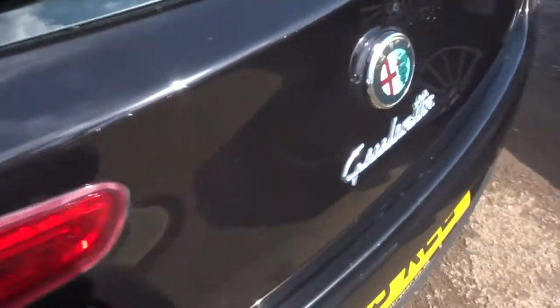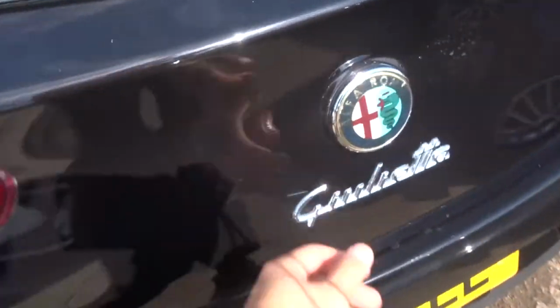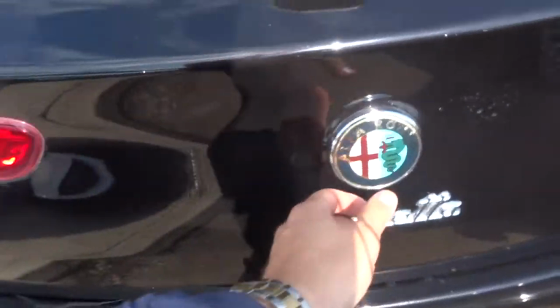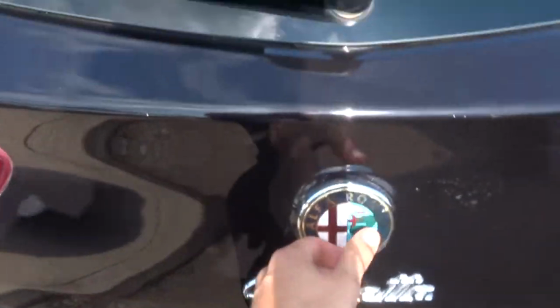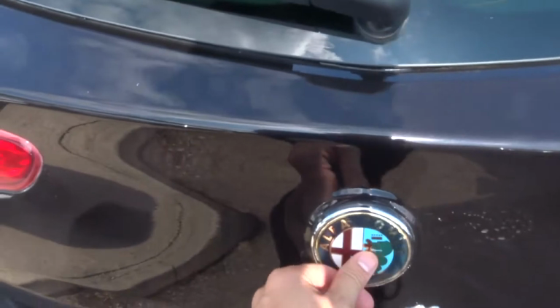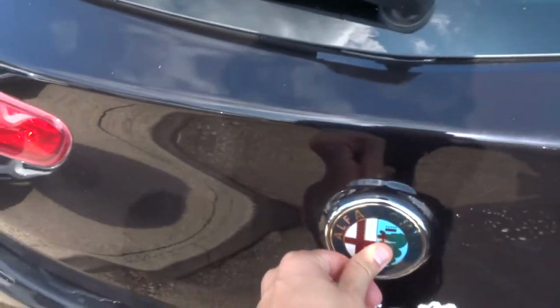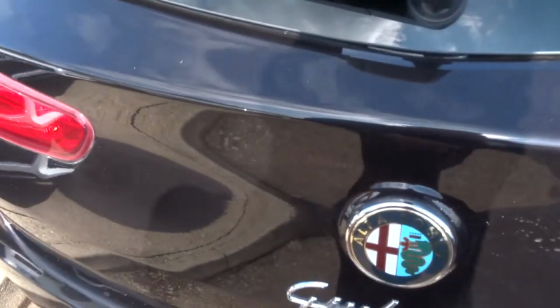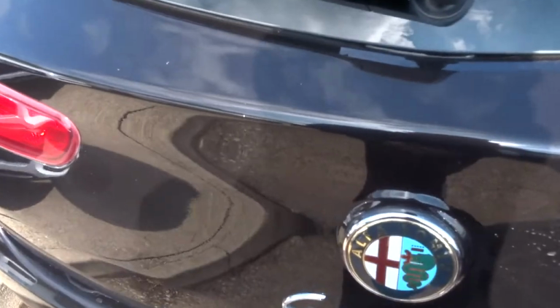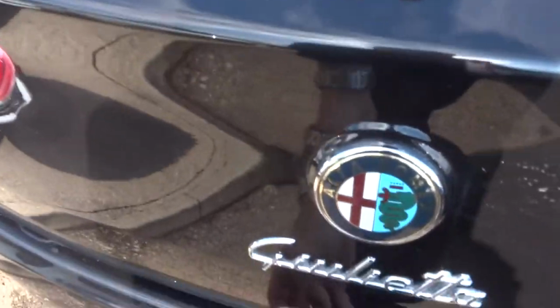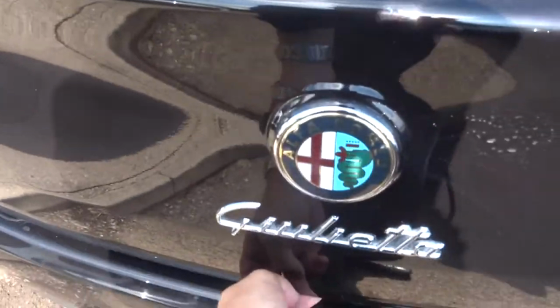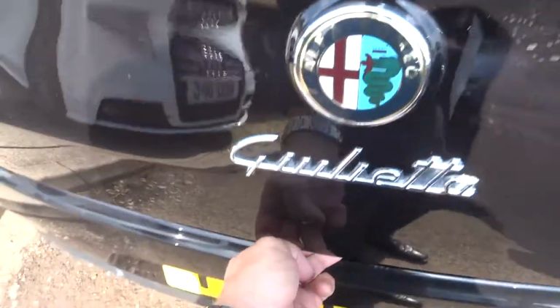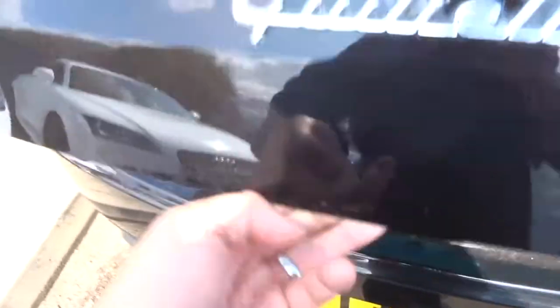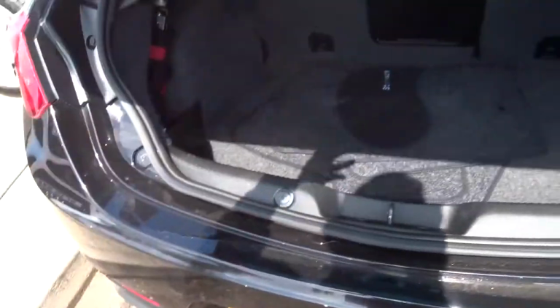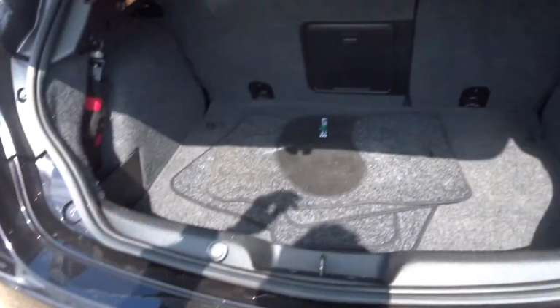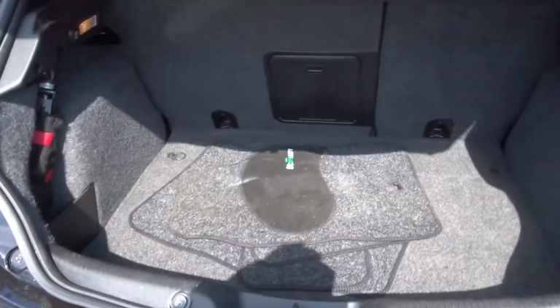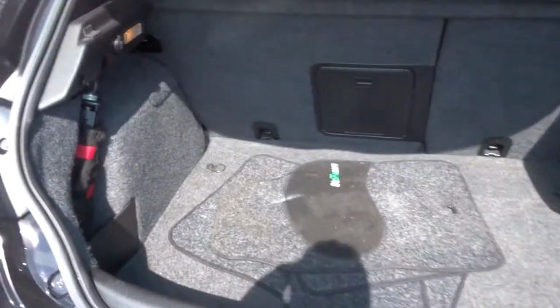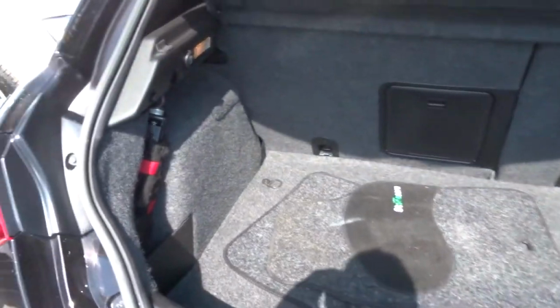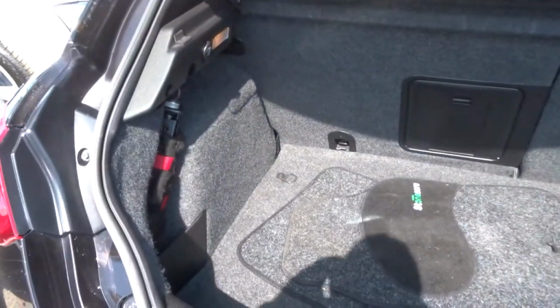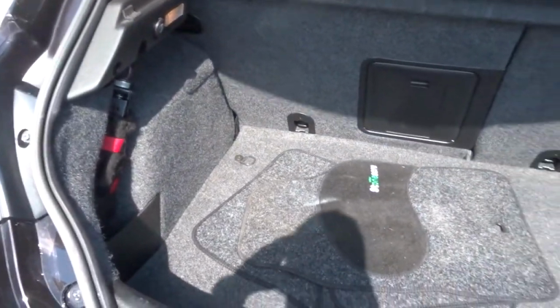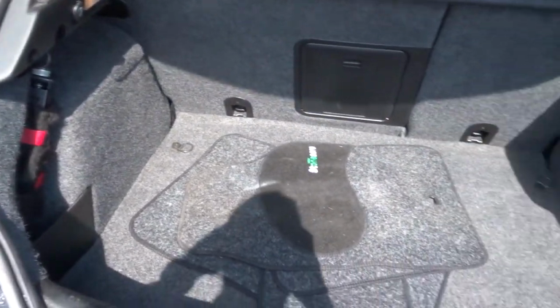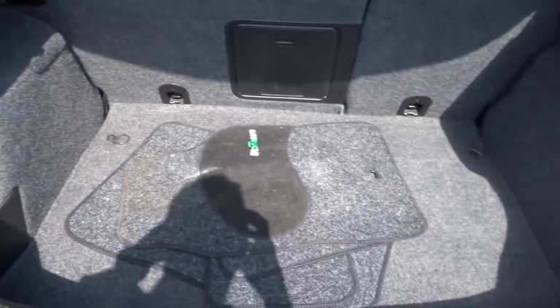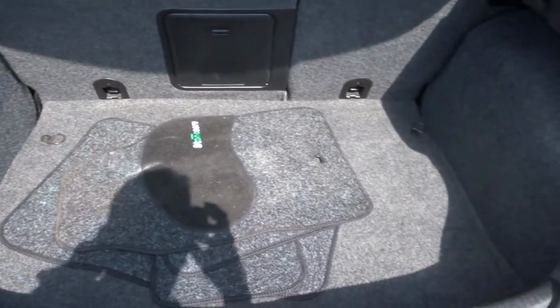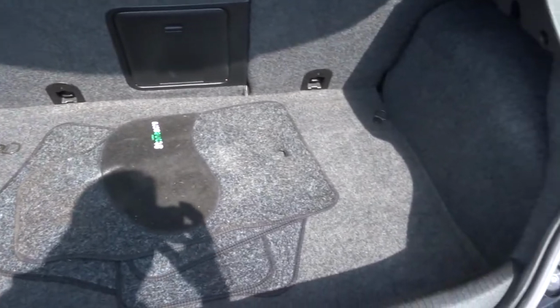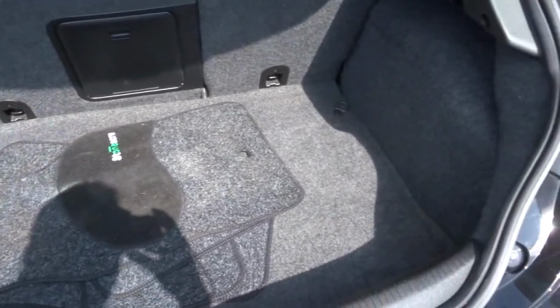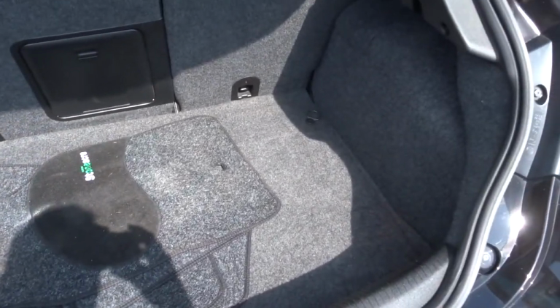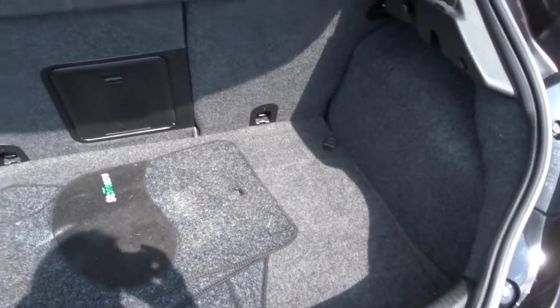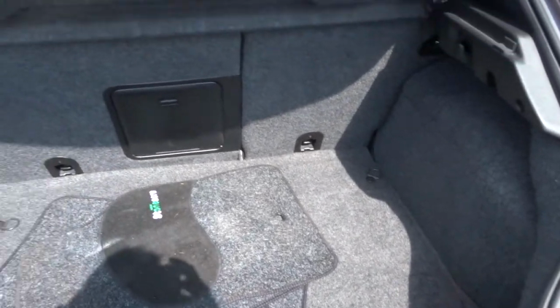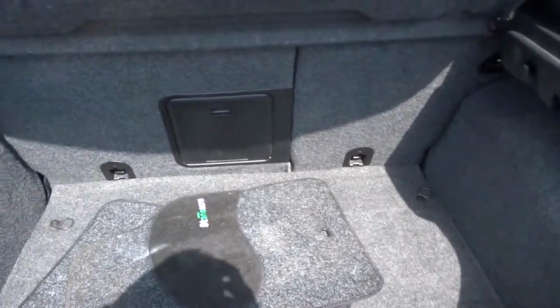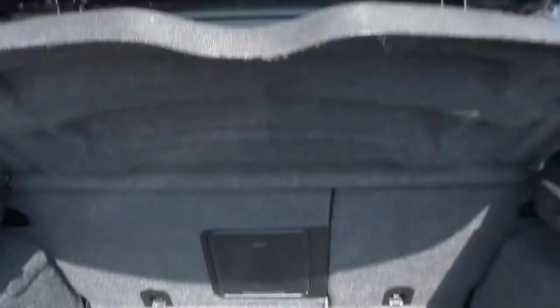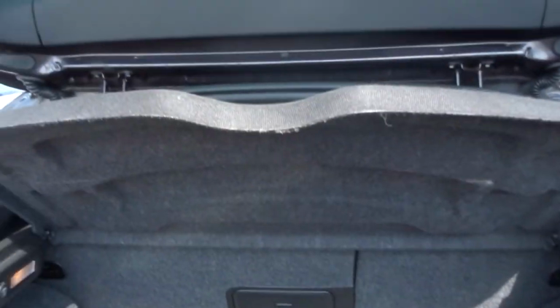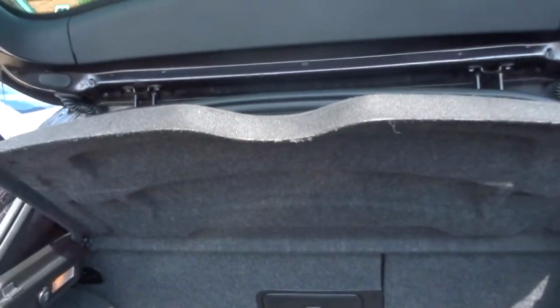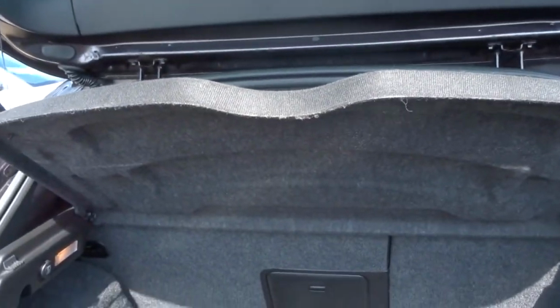To open the boot, push the Alfa Romeo badge. It shows a very sizeable boot — floor mat is in there, and there's a parcel shelf as well.